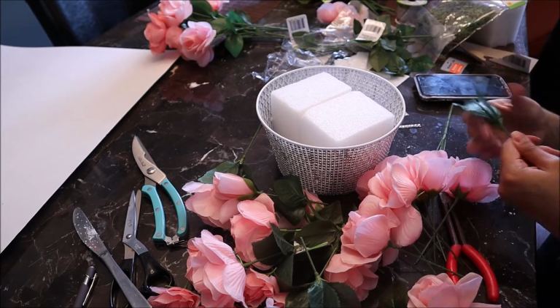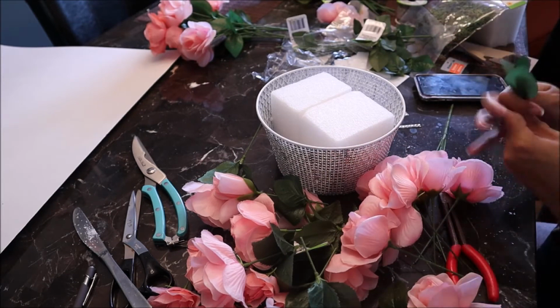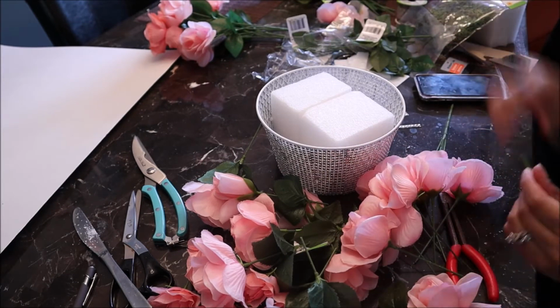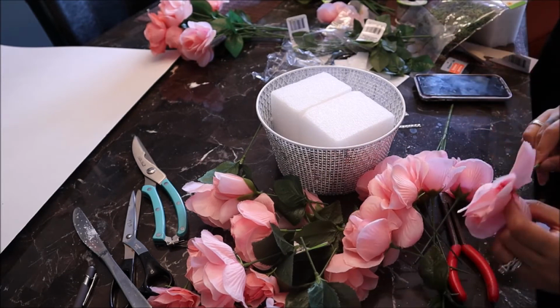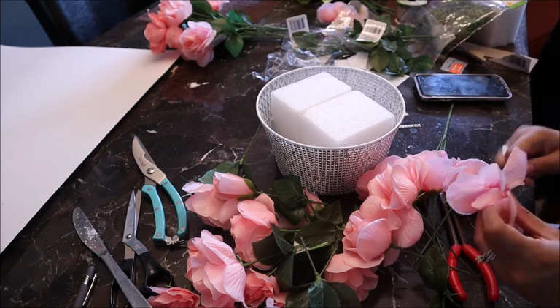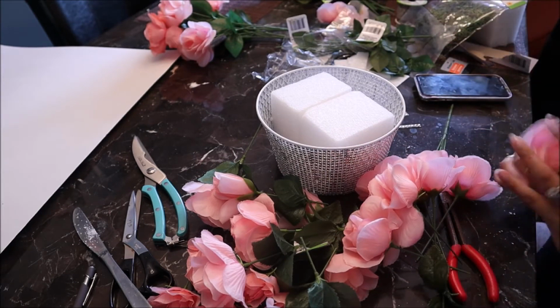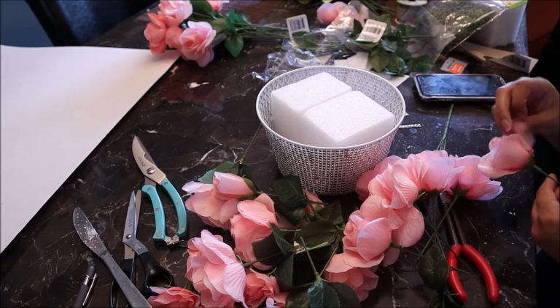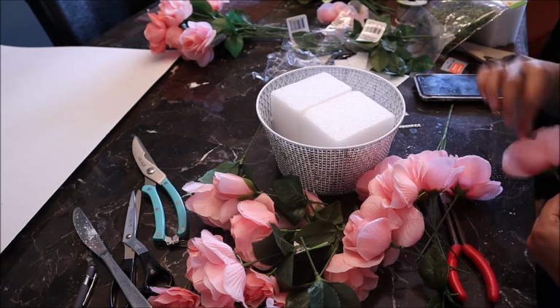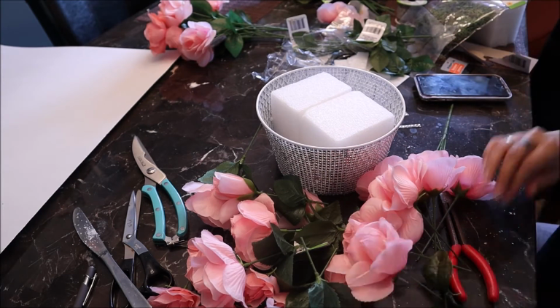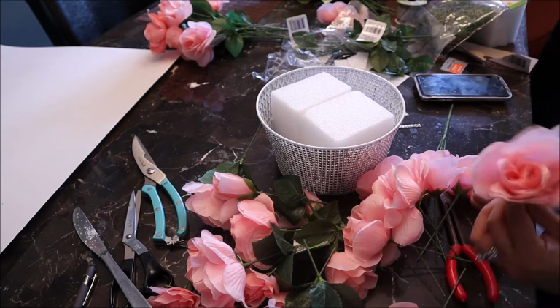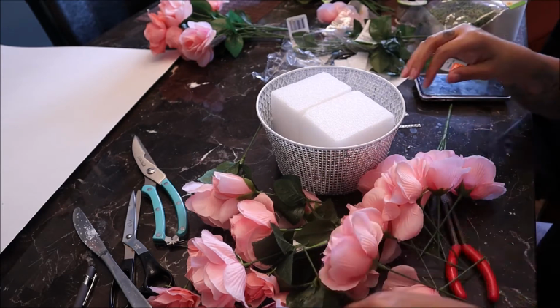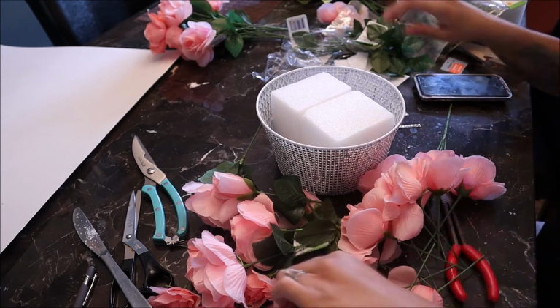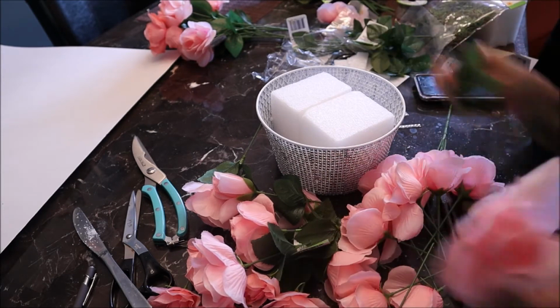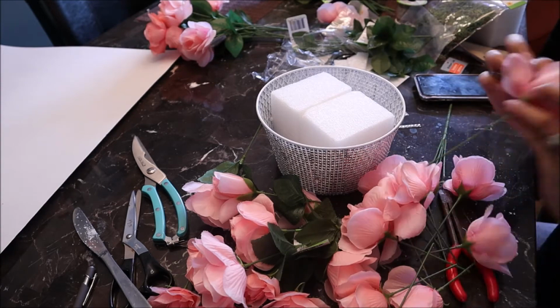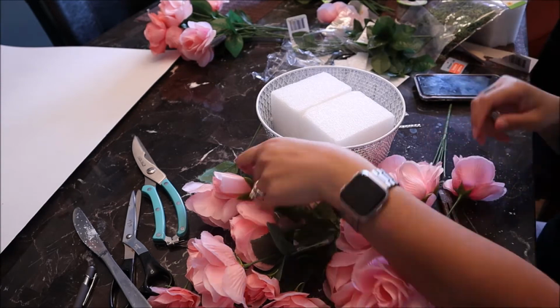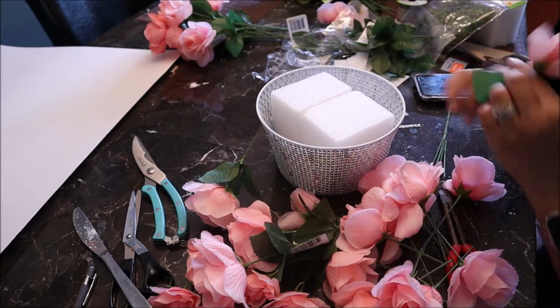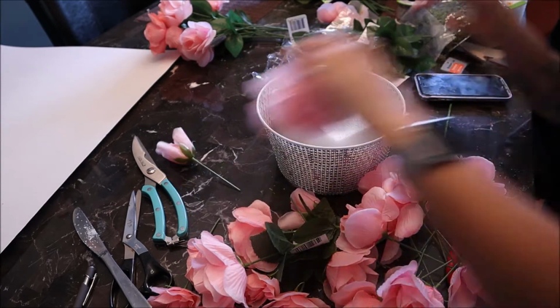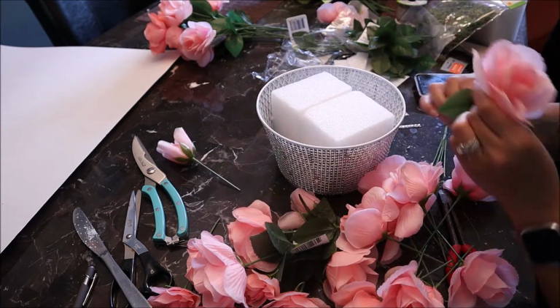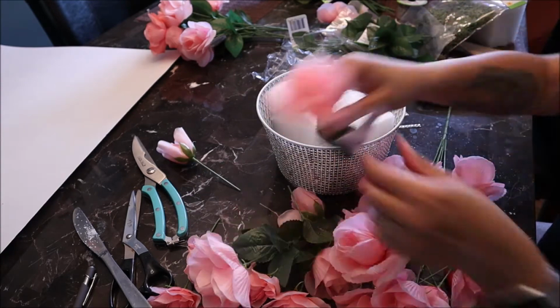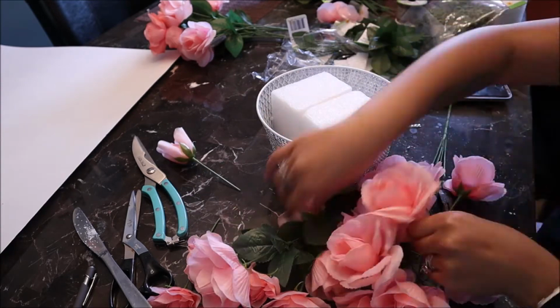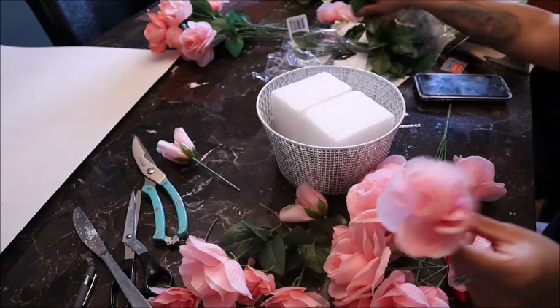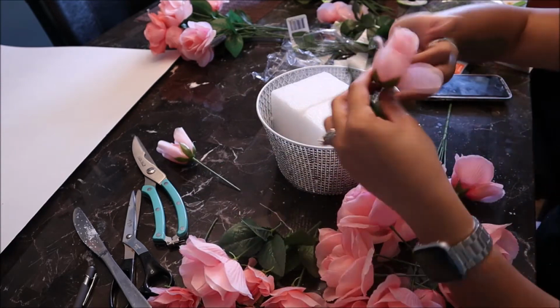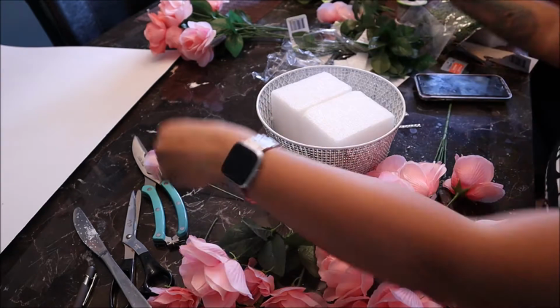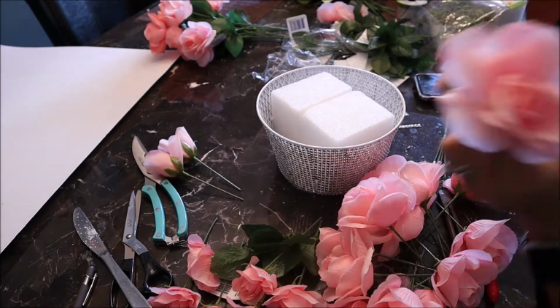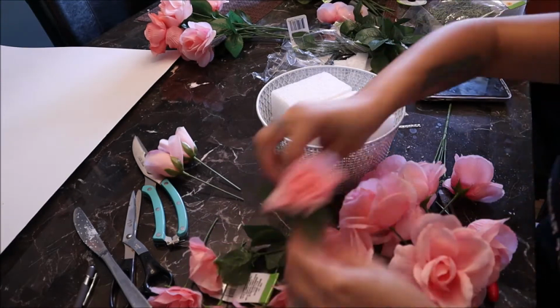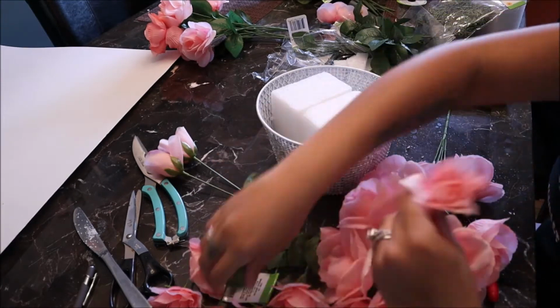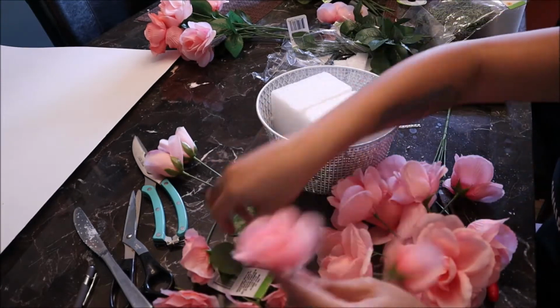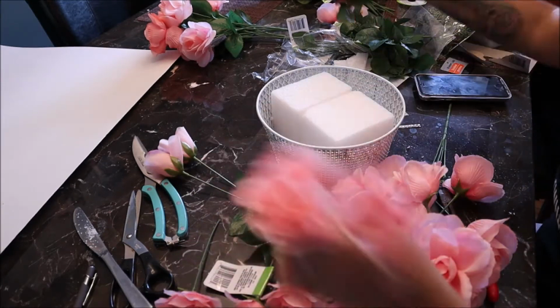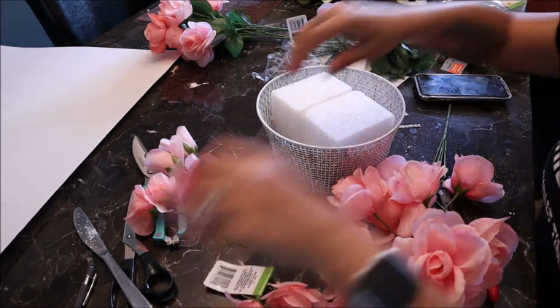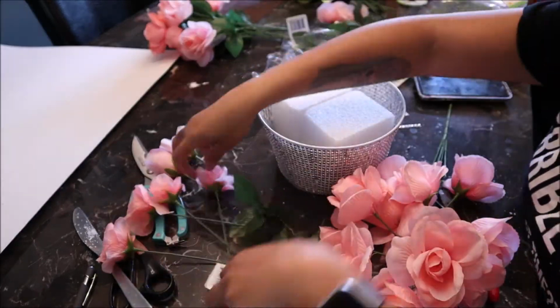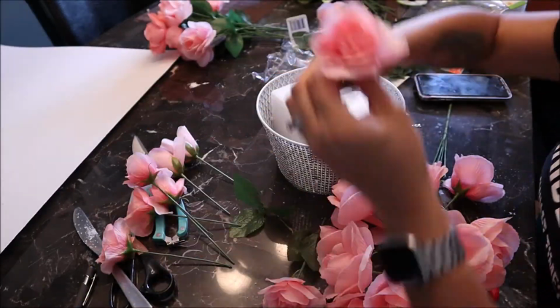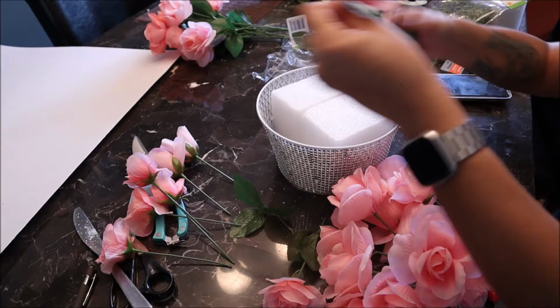I then also took the leaves off. I didn't want to use the leaves for the bouquet, so I took those pieces off.